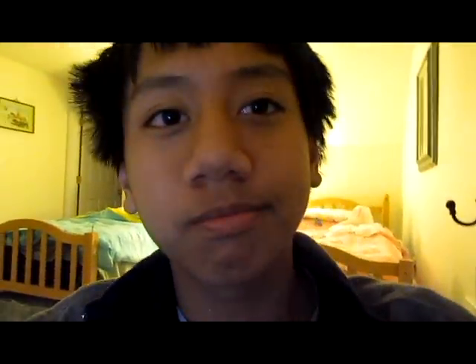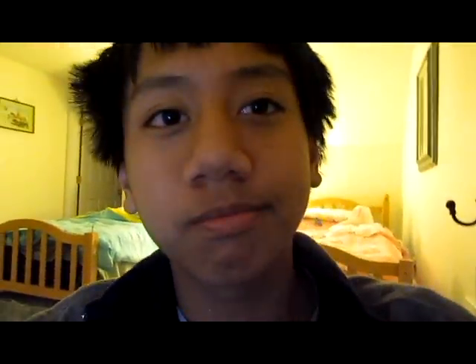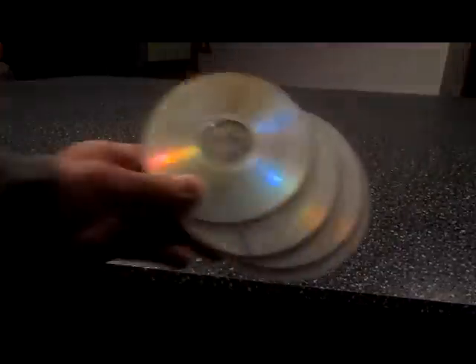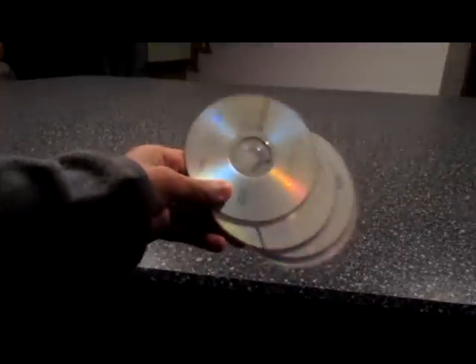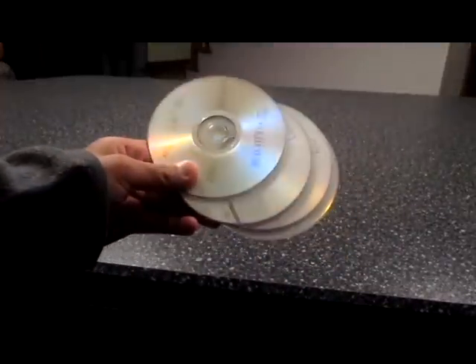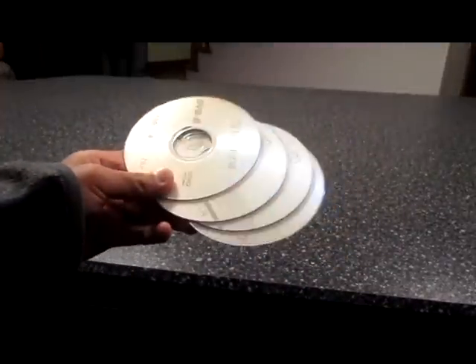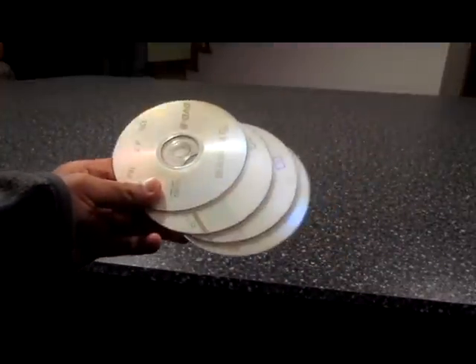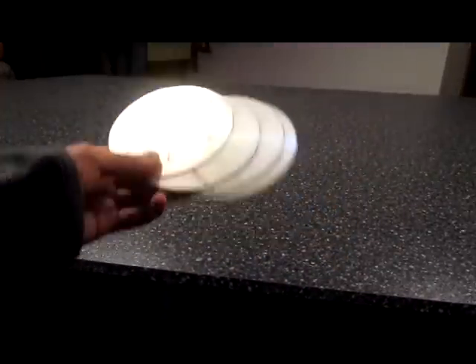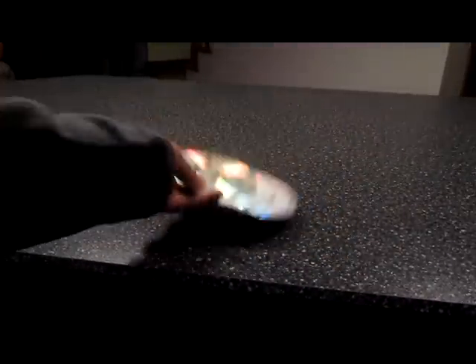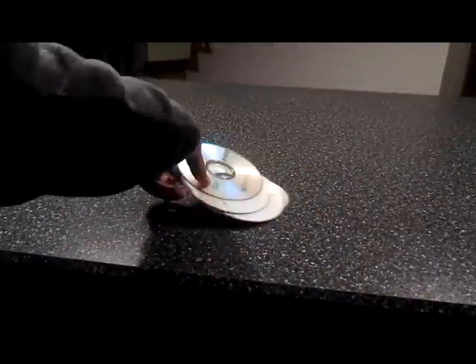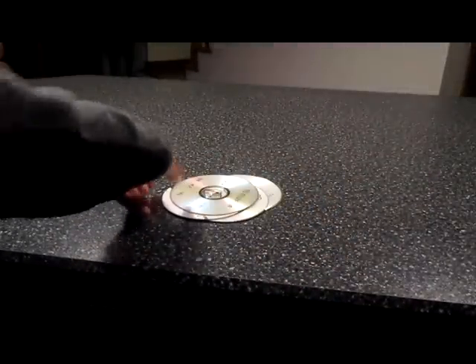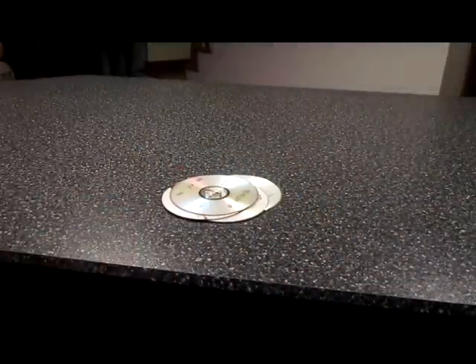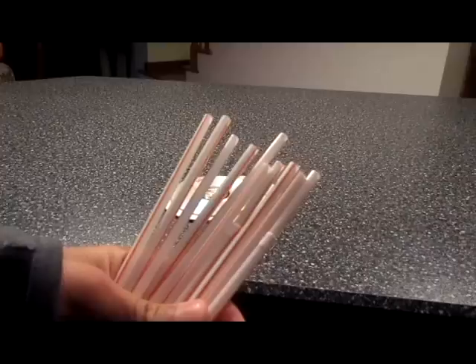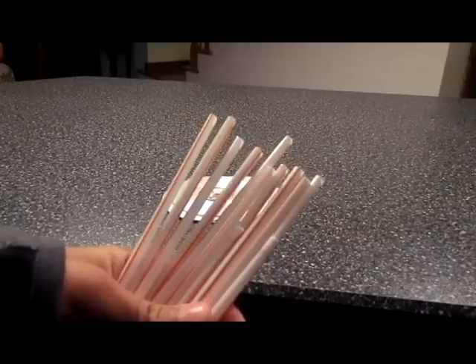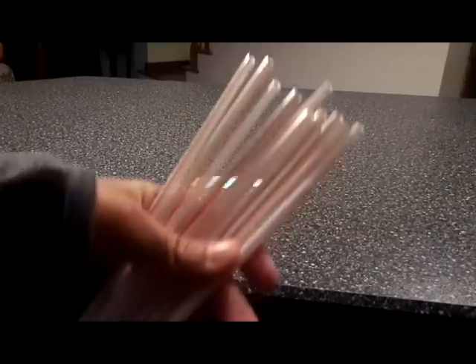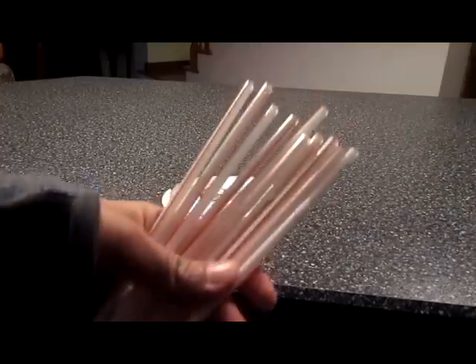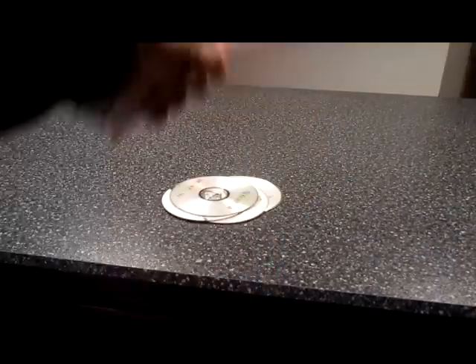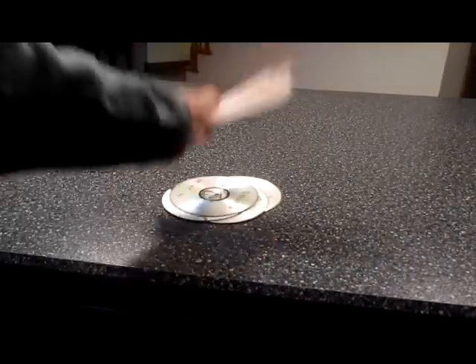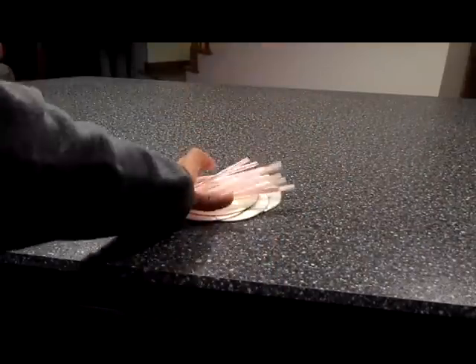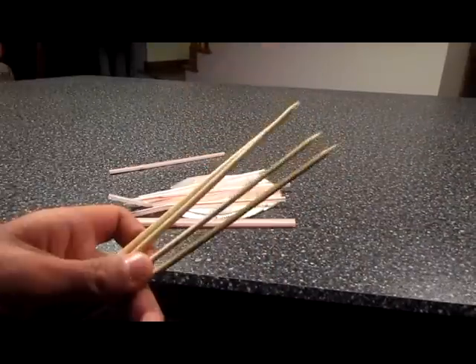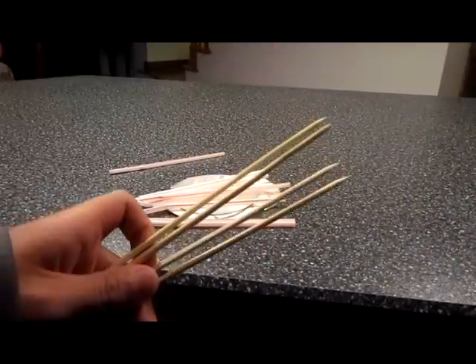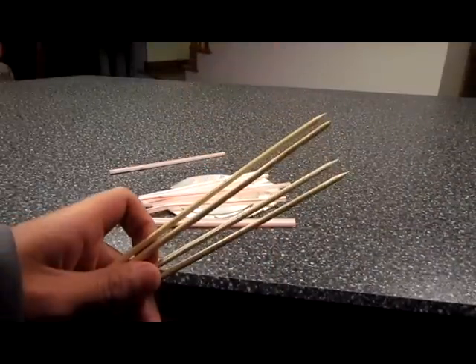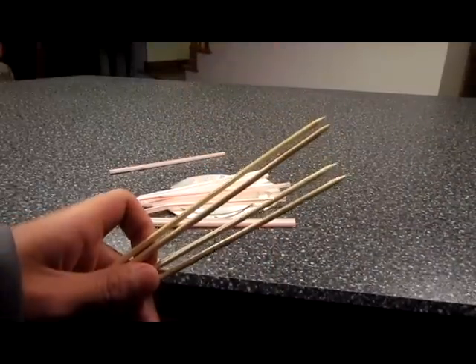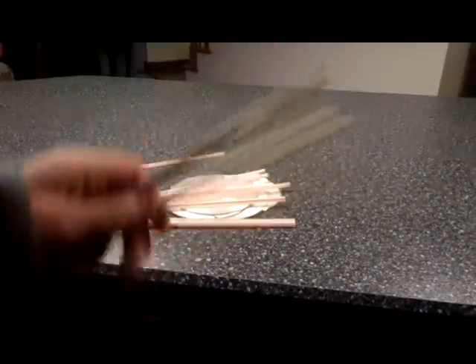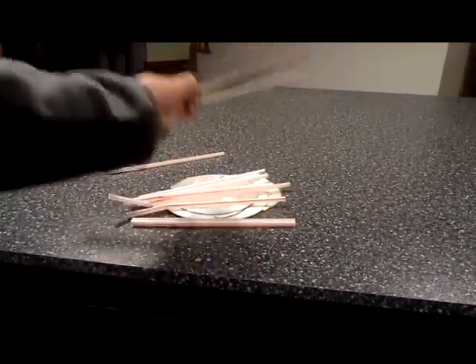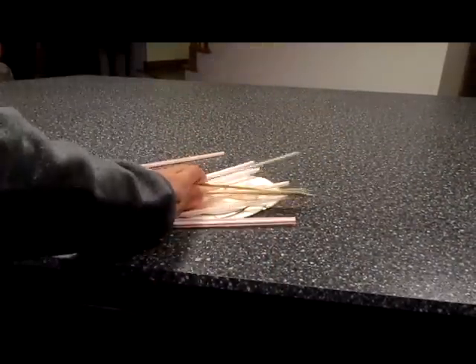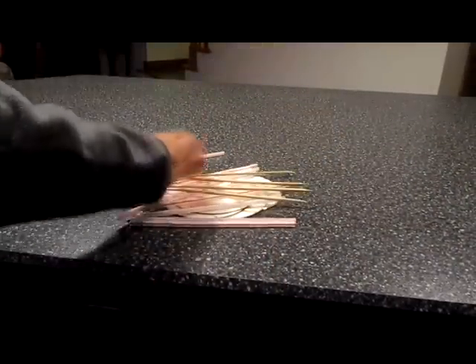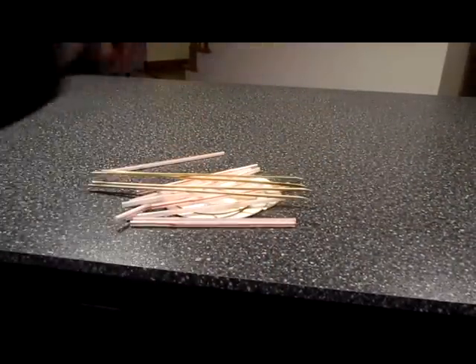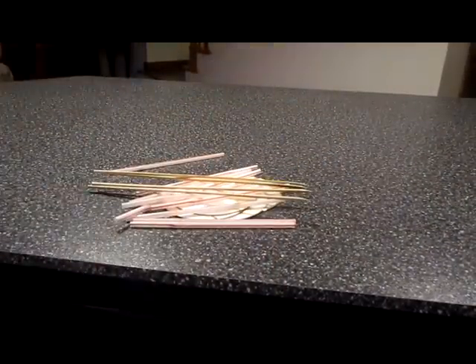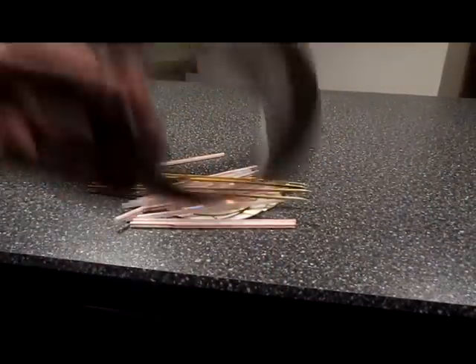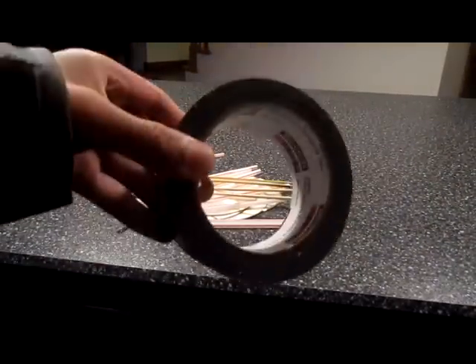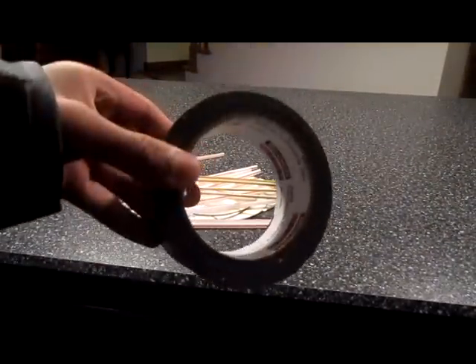For this project you'll be needing four CDs, ten straws, four barbecue sticks, and some tape.